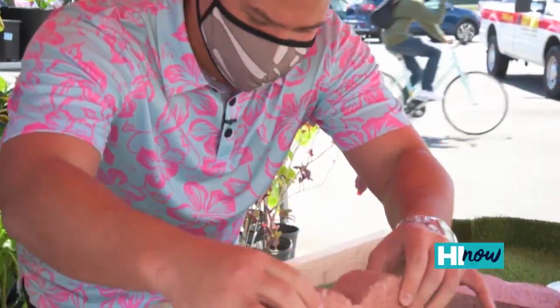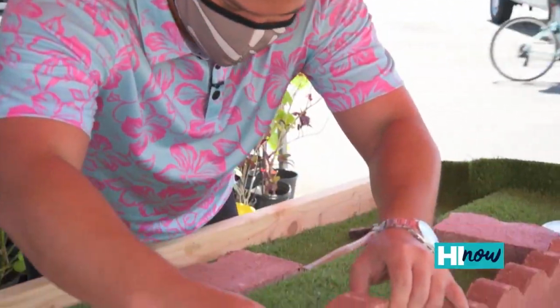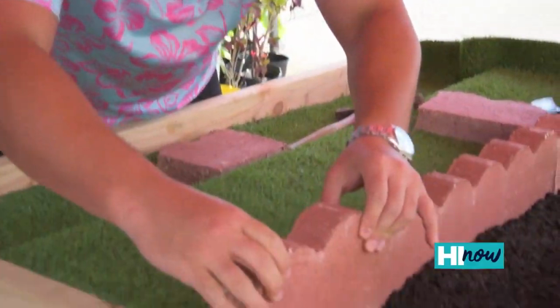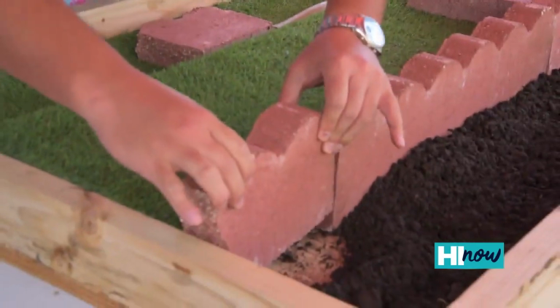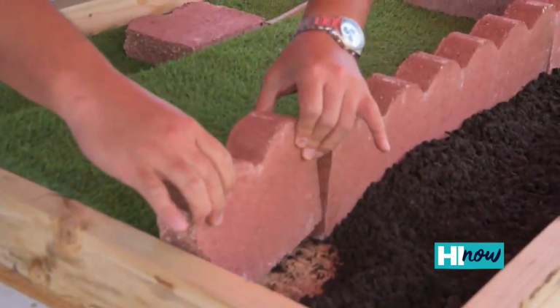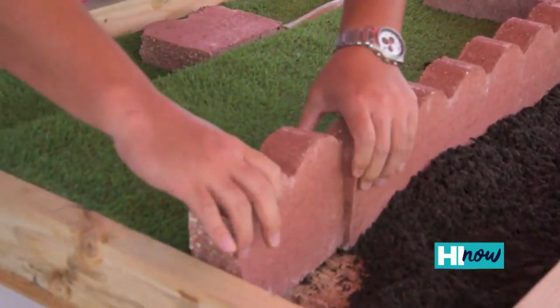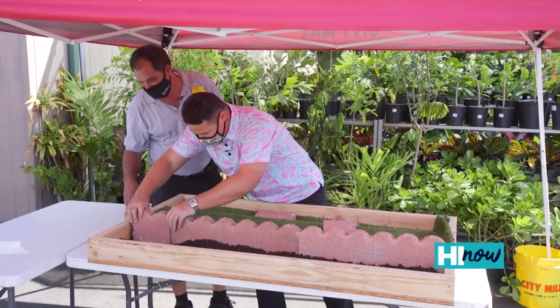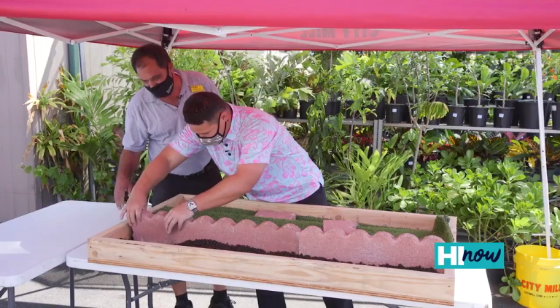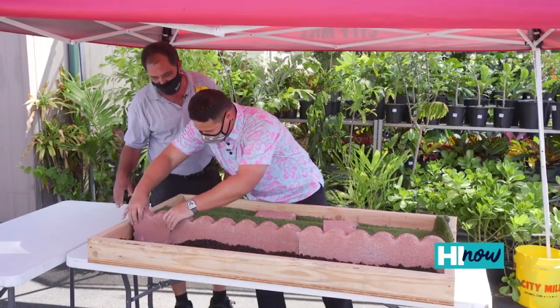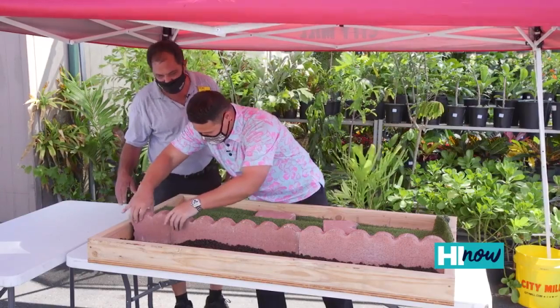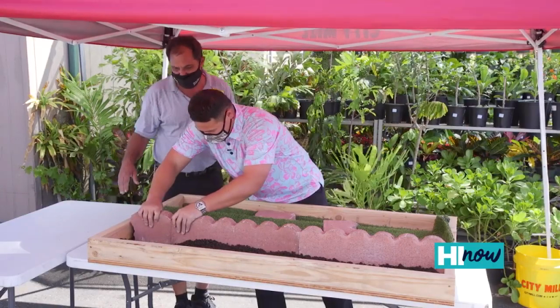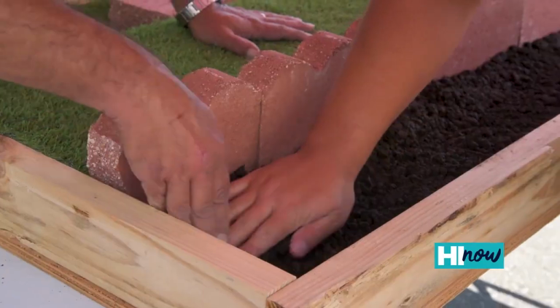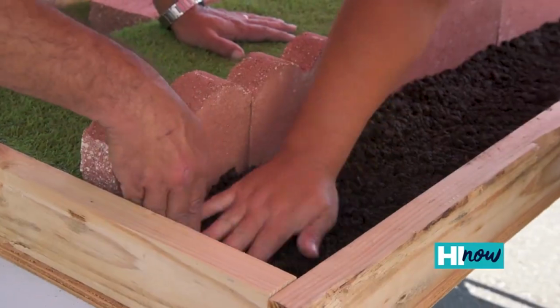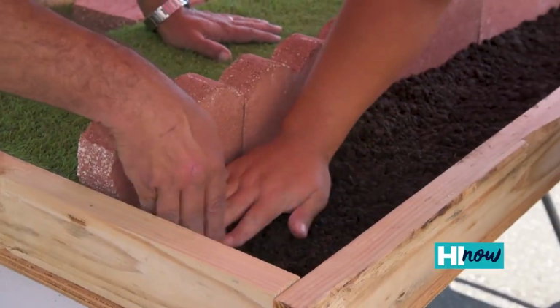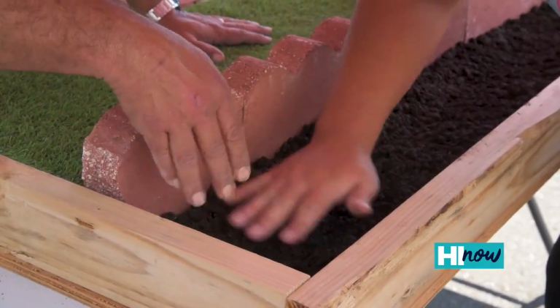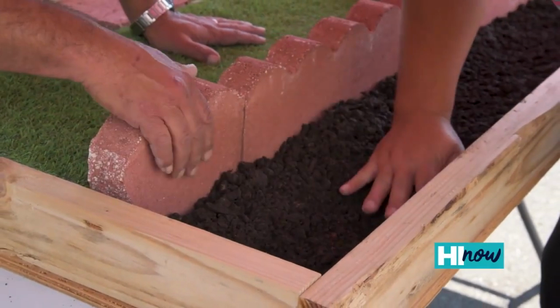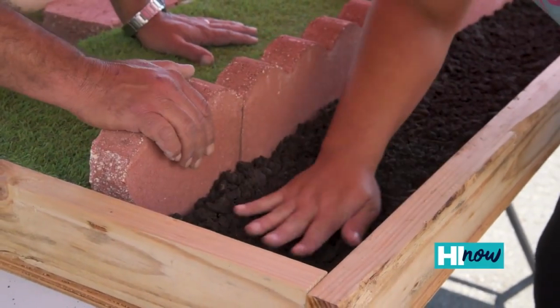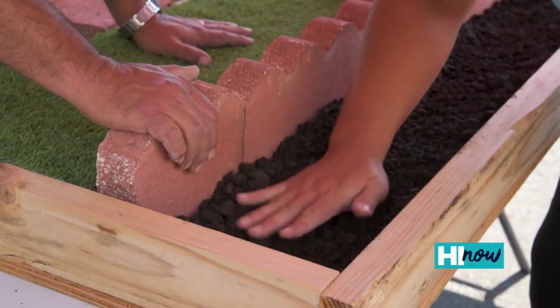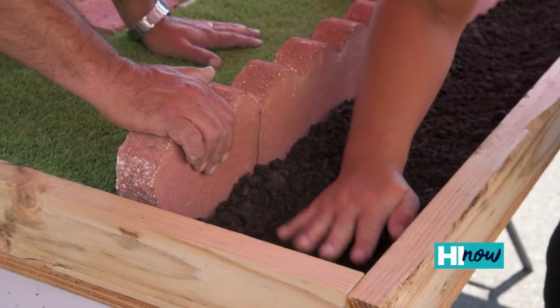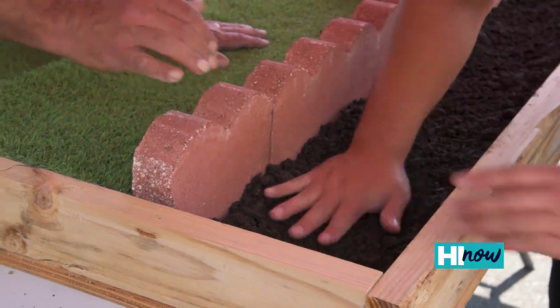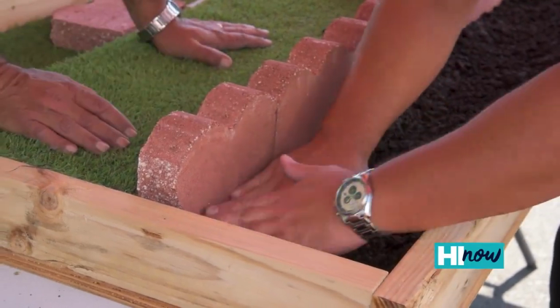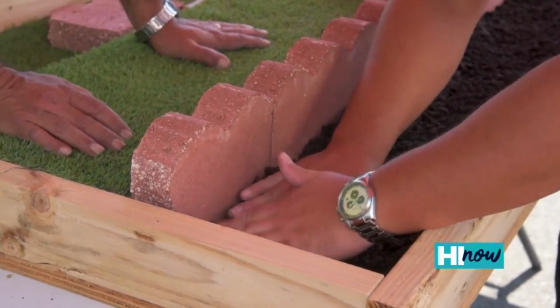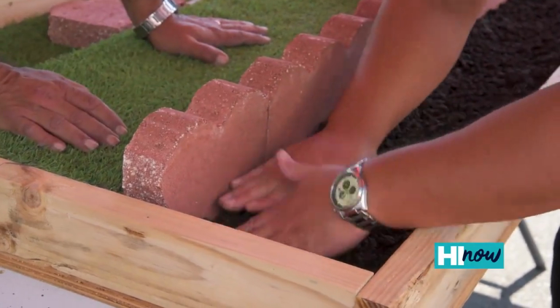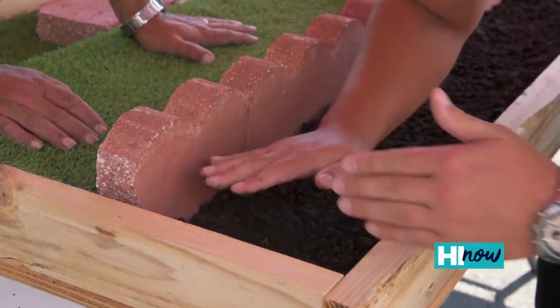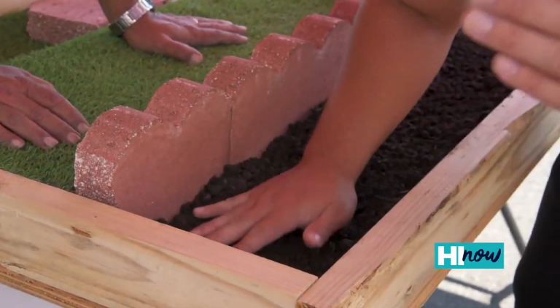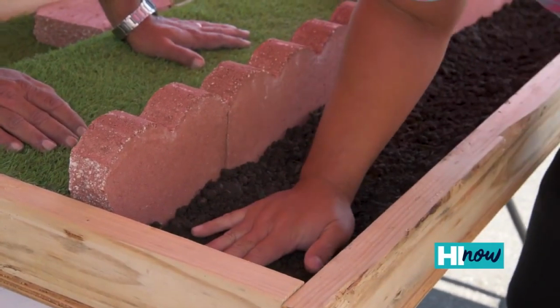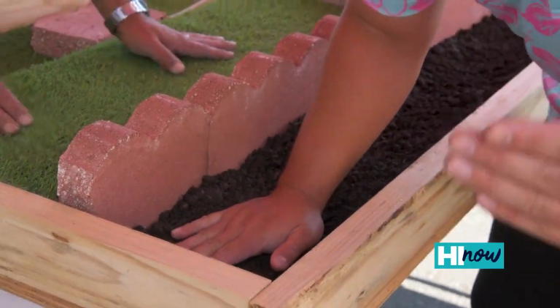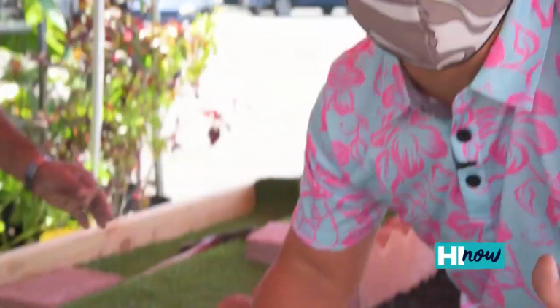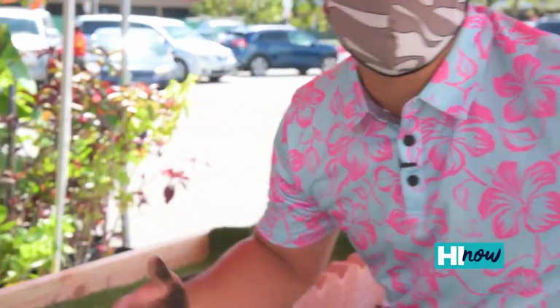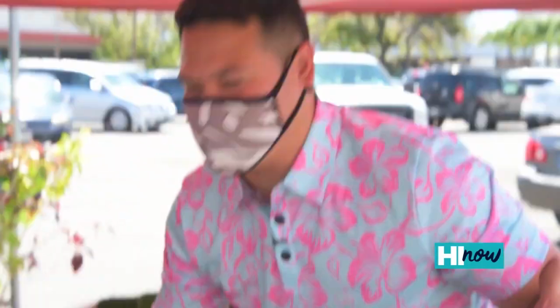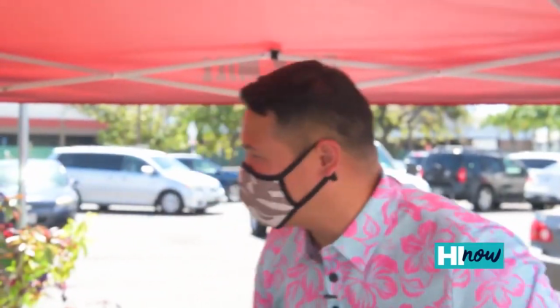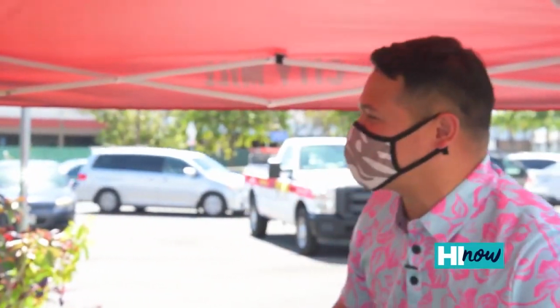Now we pray it fits — whoo! Right on in place. And all you need to do is backfill everything. That took me two minutes and now I'm like a full-blown landscaper here.